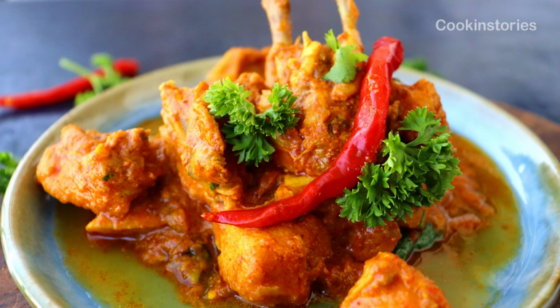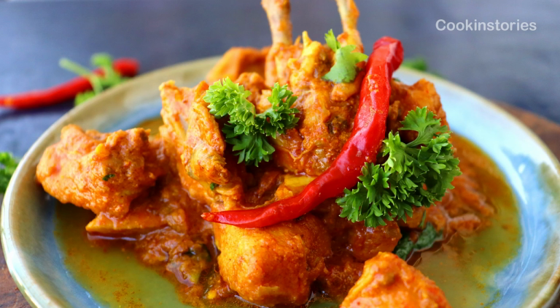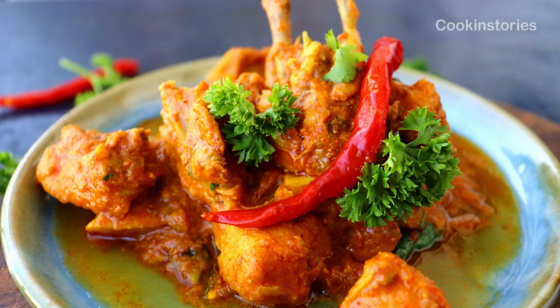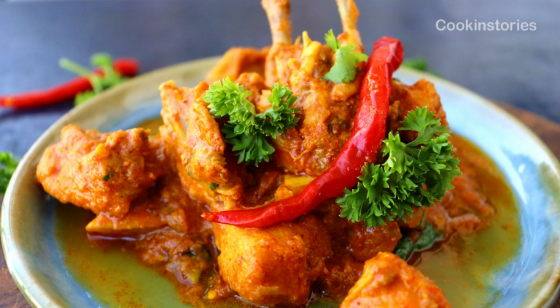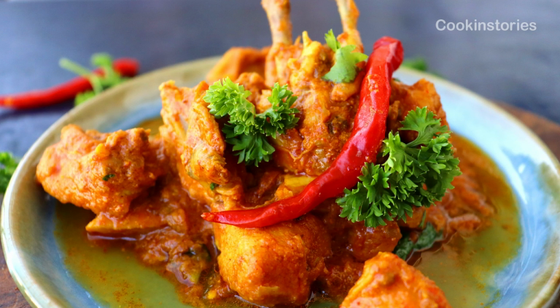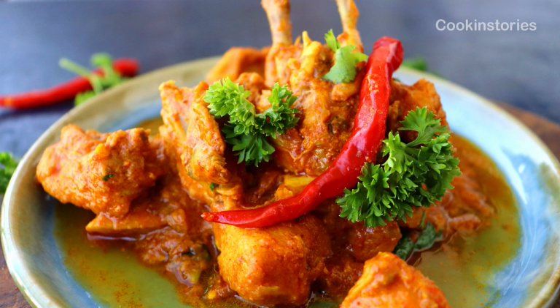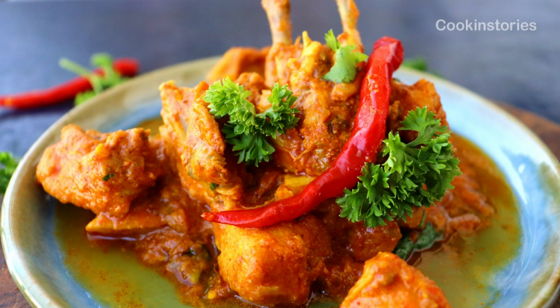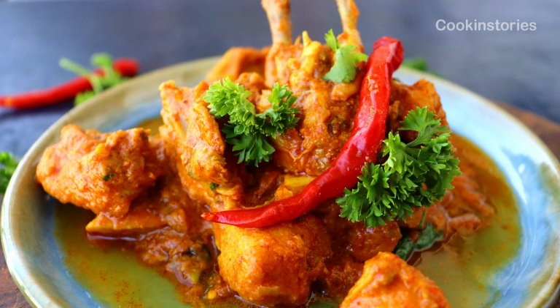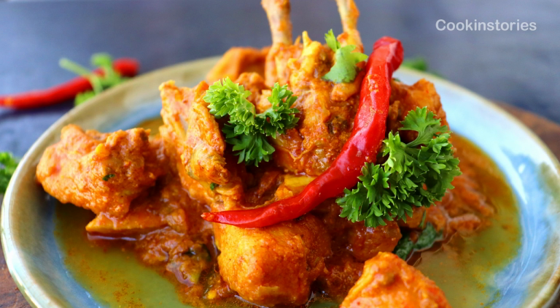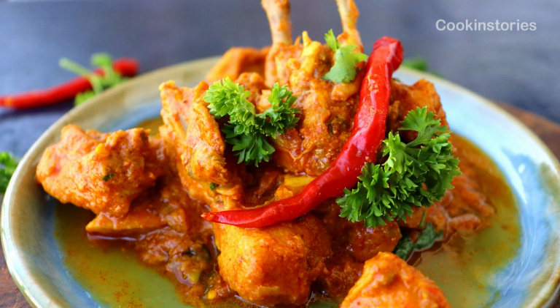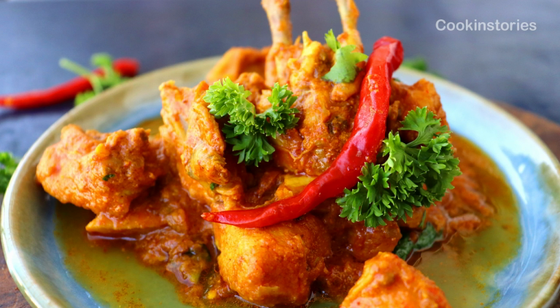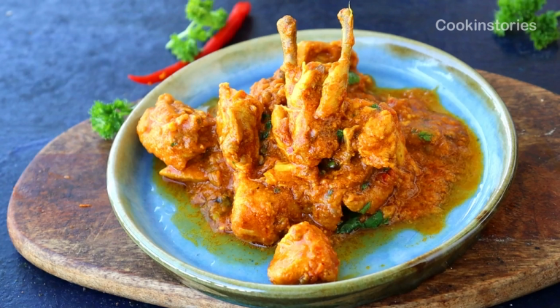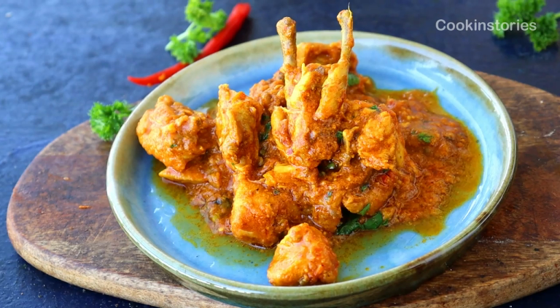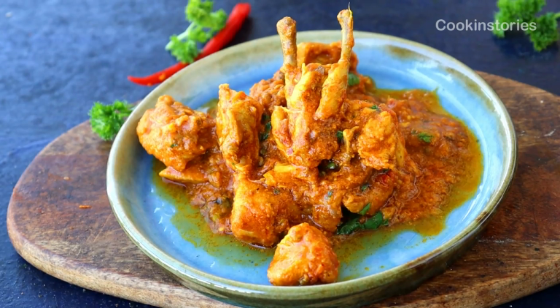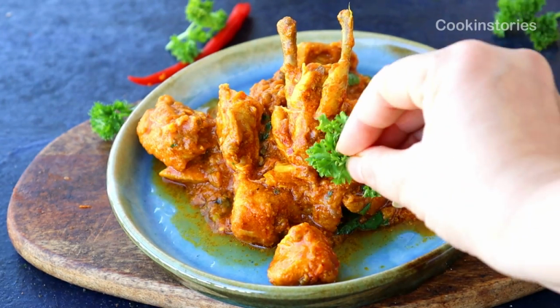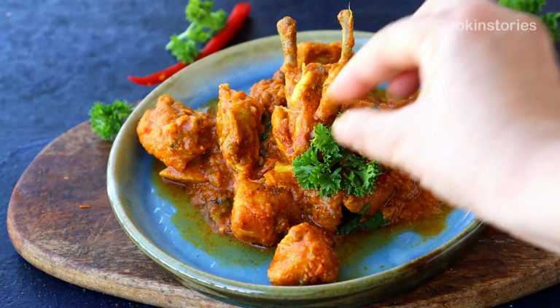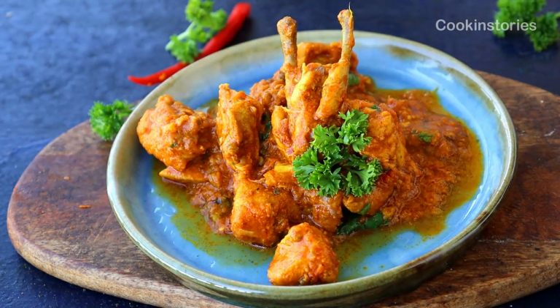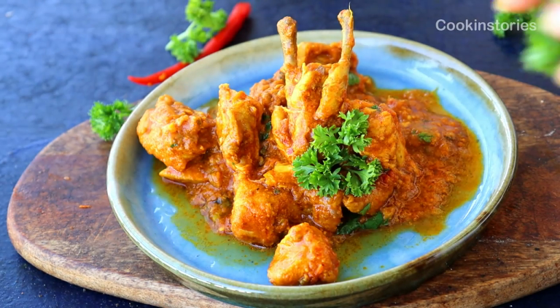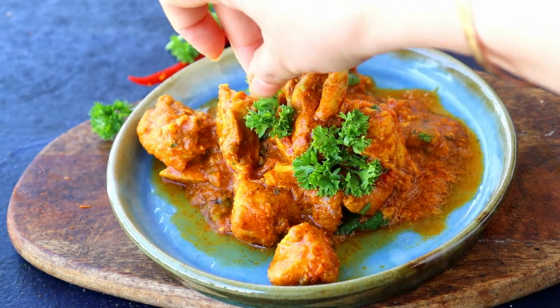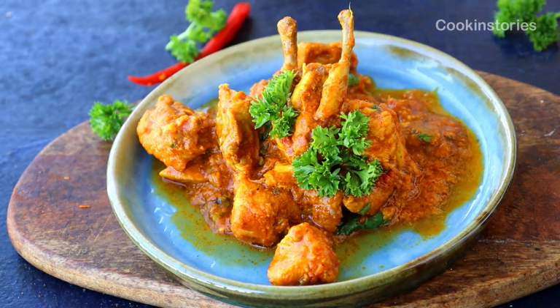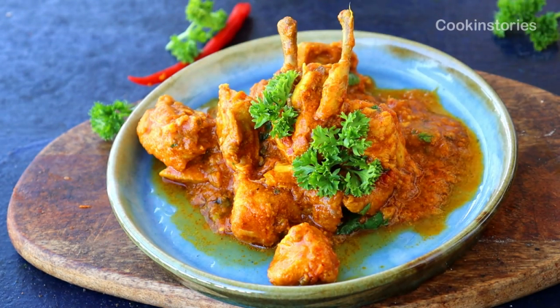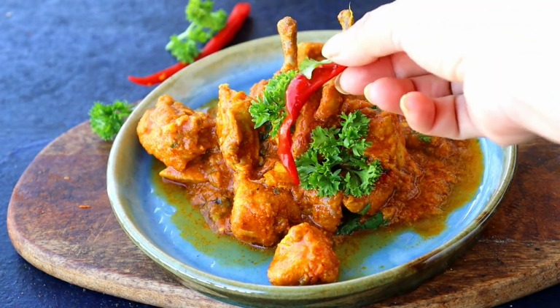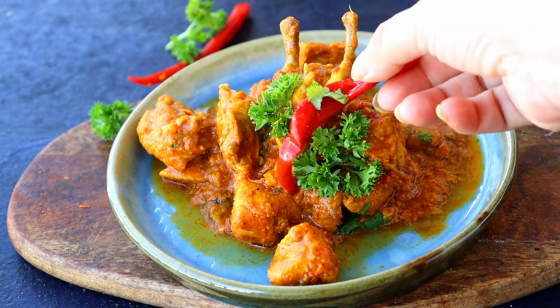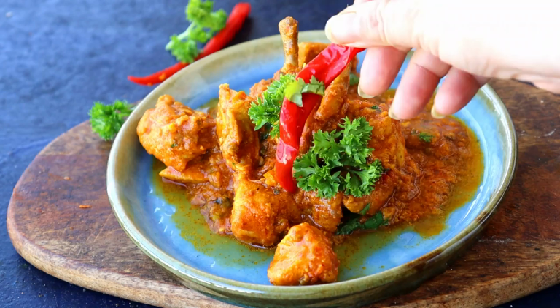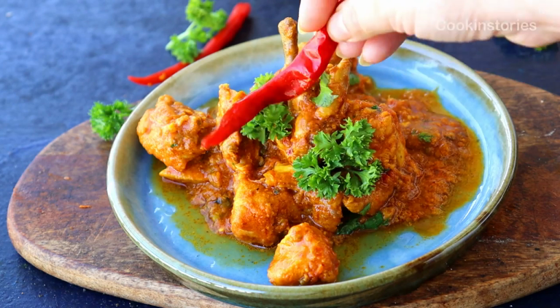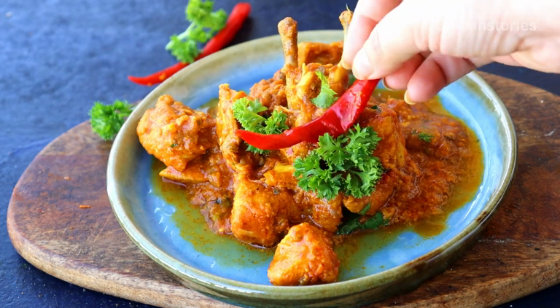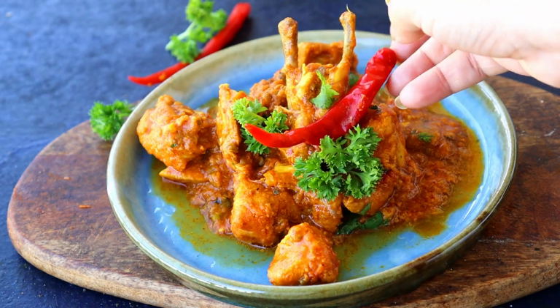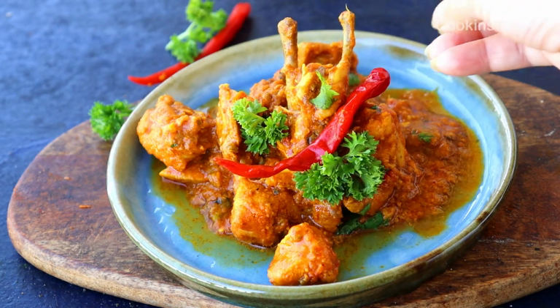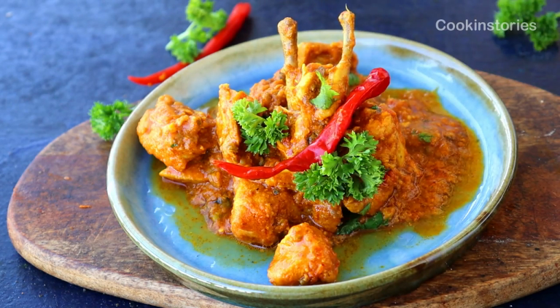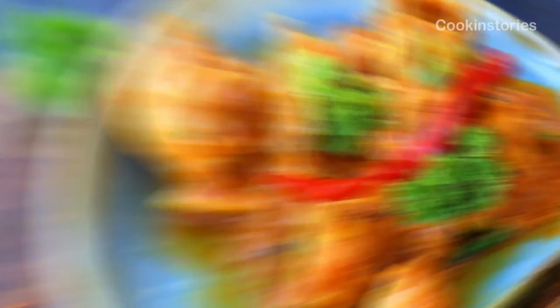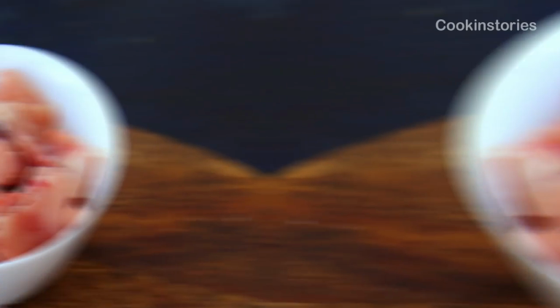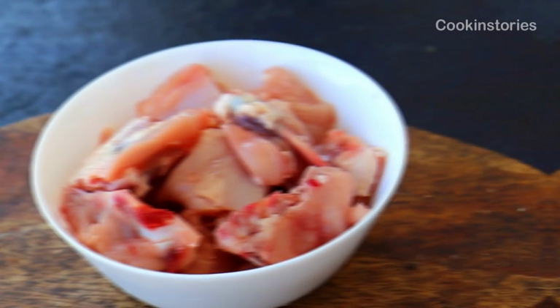Yes, you read it right — there is absolutely no oil used here in this recipe. You will be surprised at how well this turns out. Hello and welcome back to Cooking Story, this is Smitha. Let's make zero oil chicken.